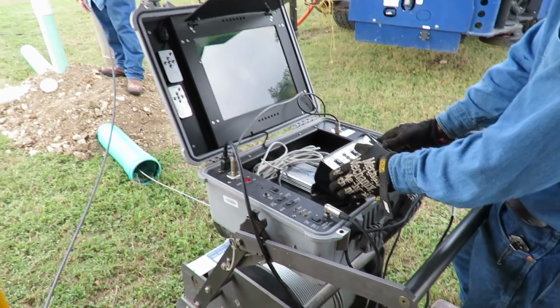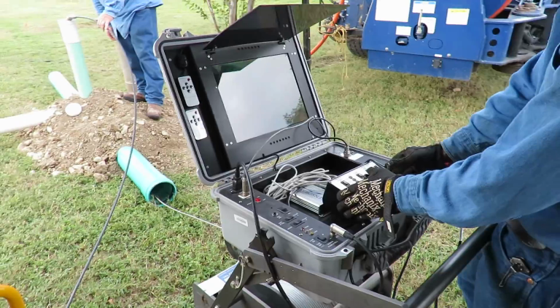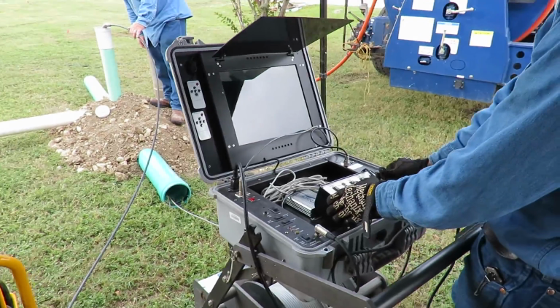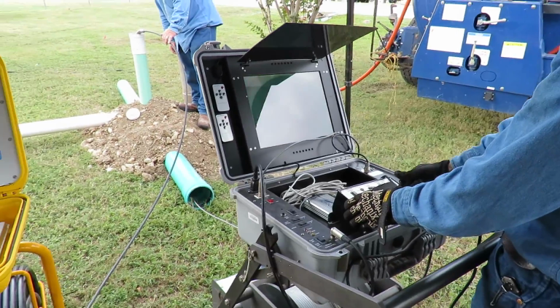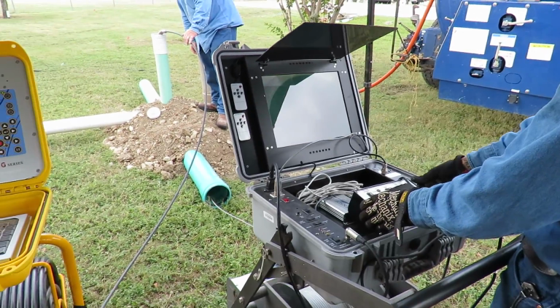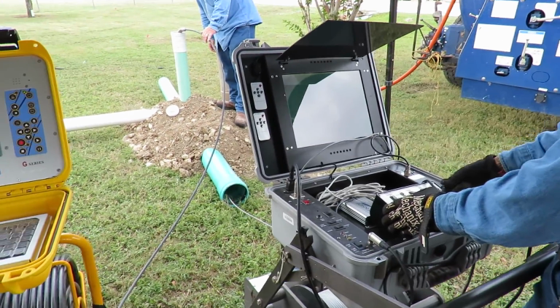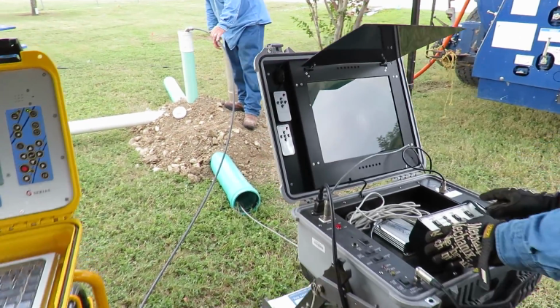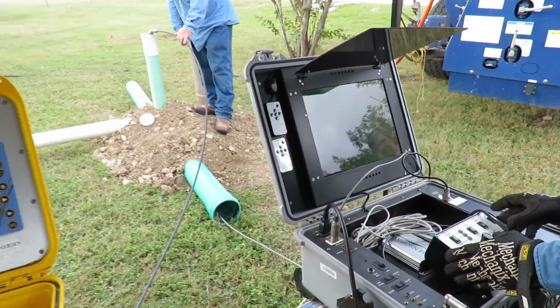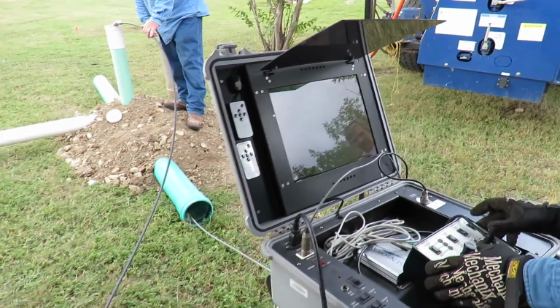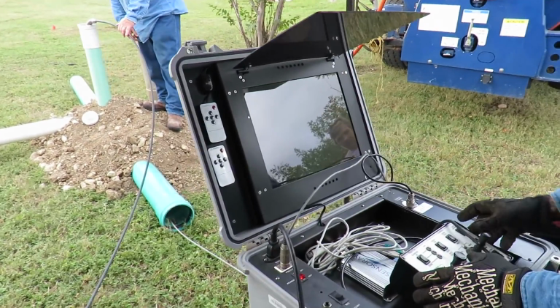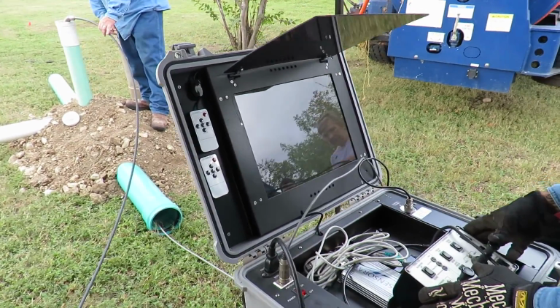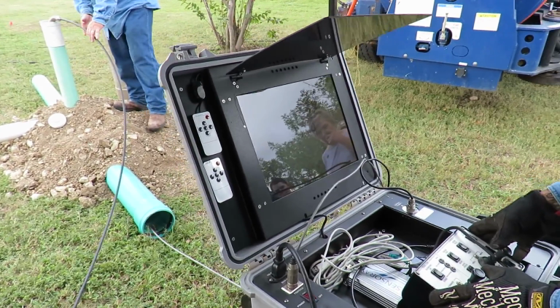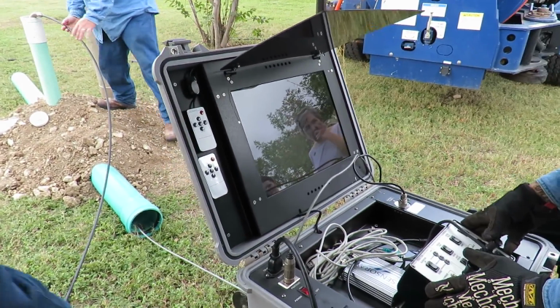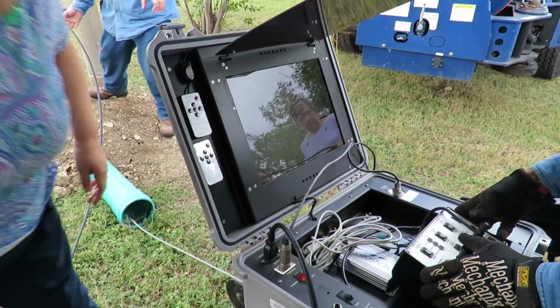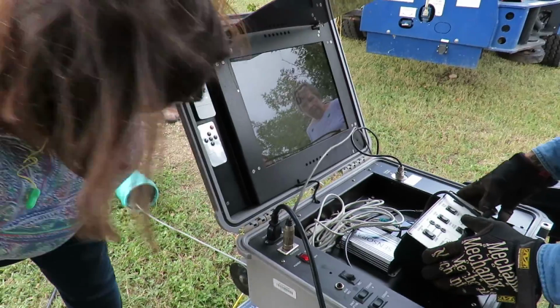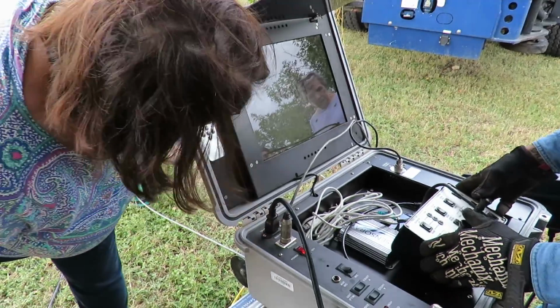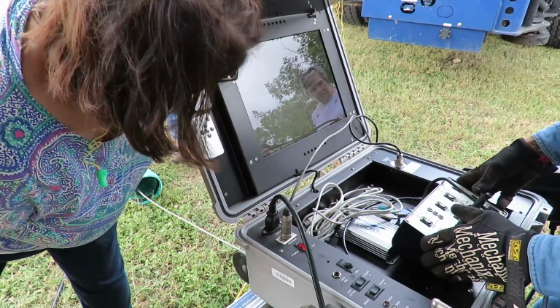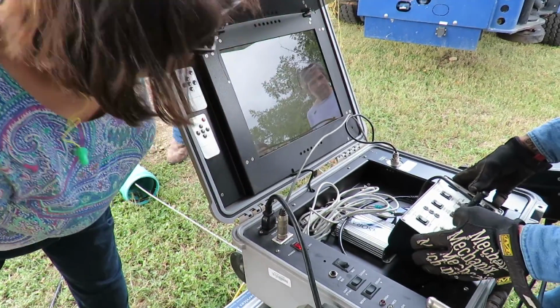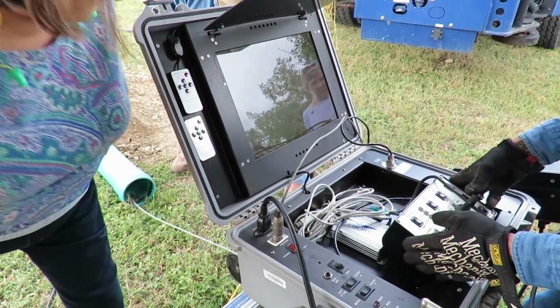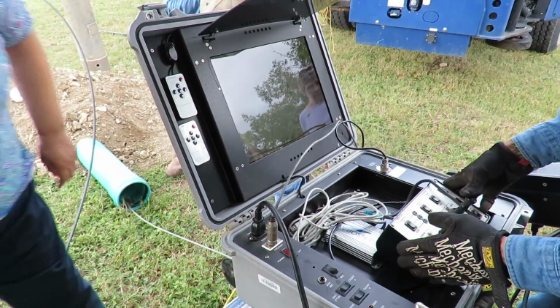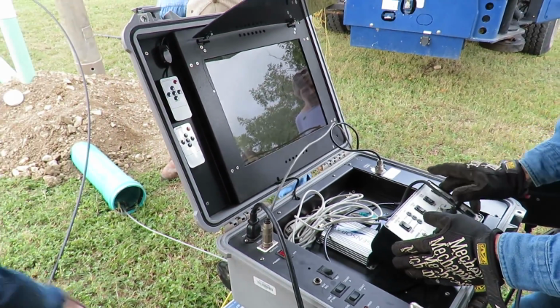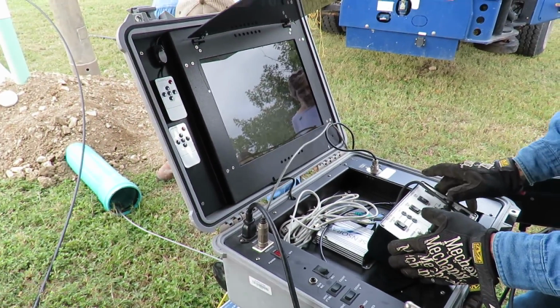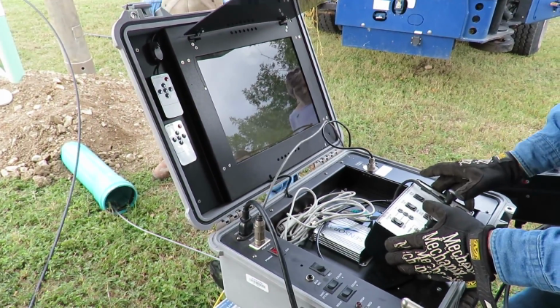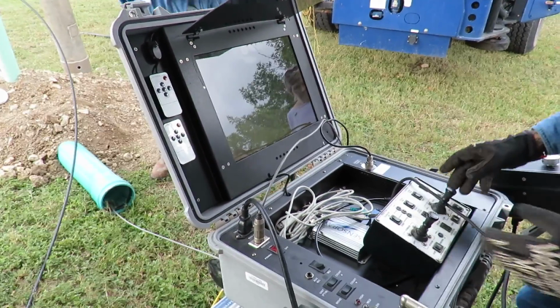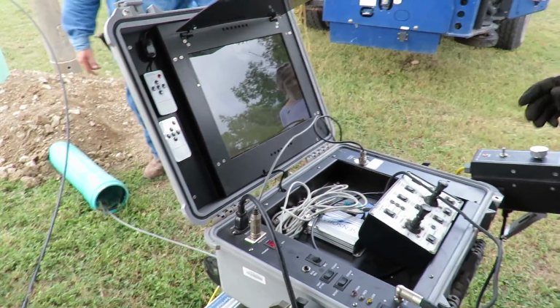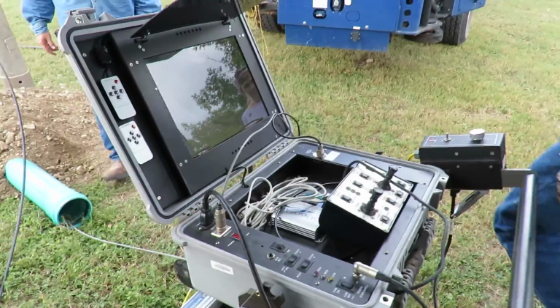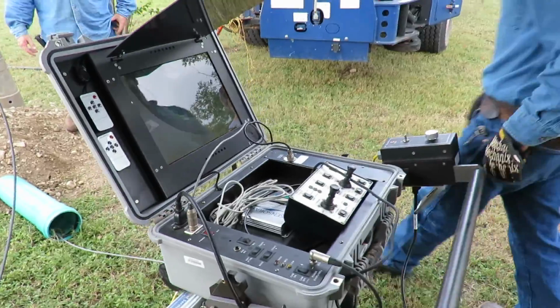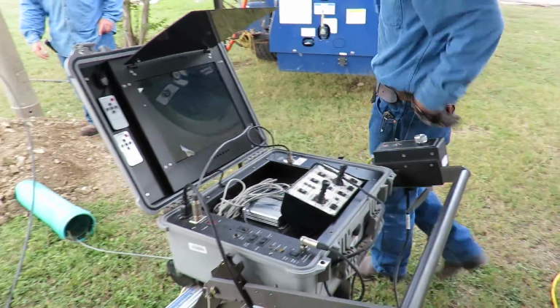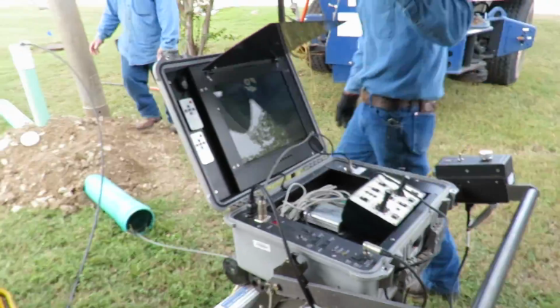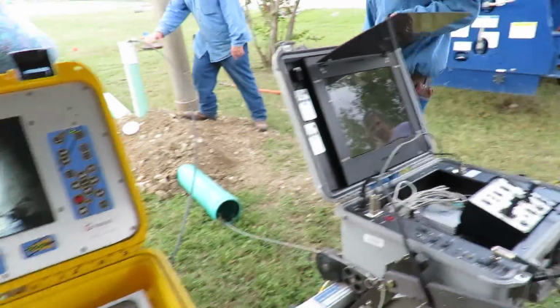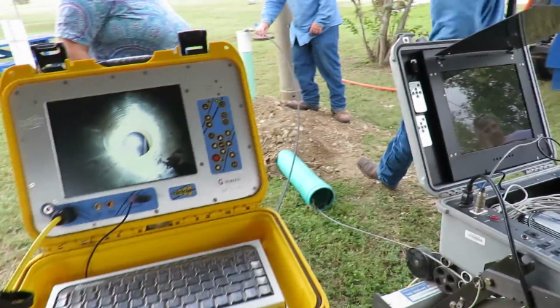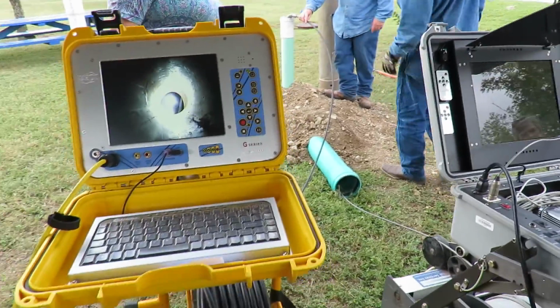Audience member: I'm assuming that'll track how many feet it goes in service? Yes sir, it's got a counter right there on this side. We'll set it to zero and that will tell us how far in. And this camera right here — my push camera — I use for service lines.